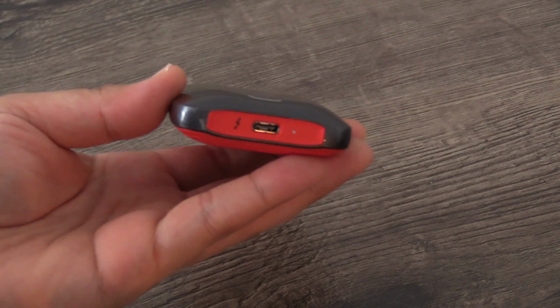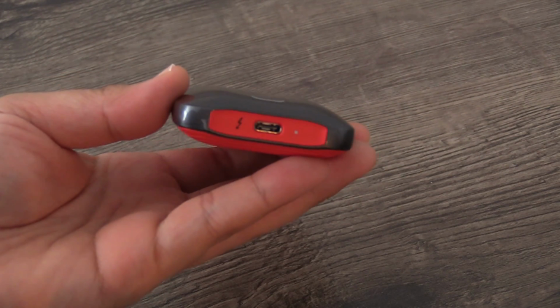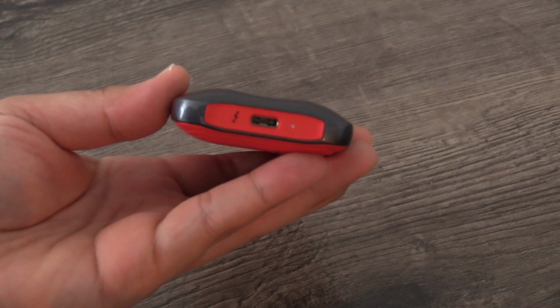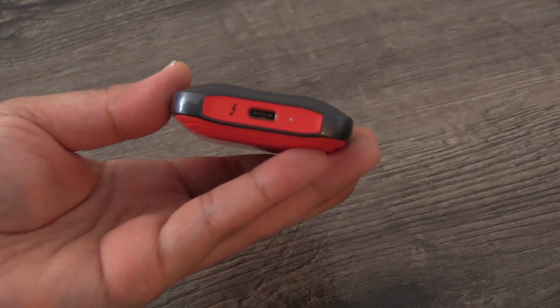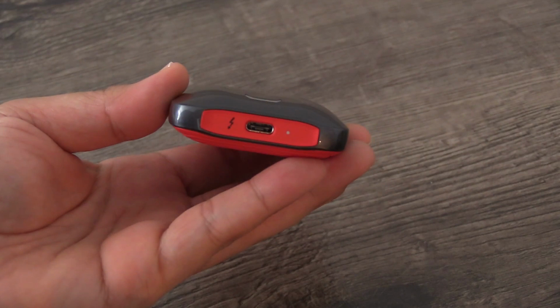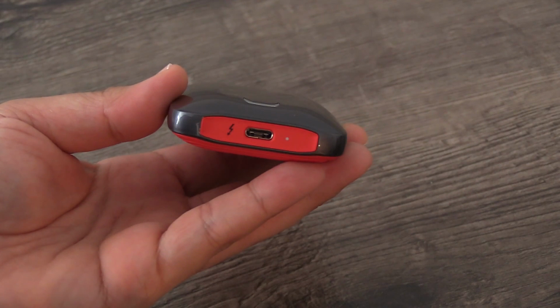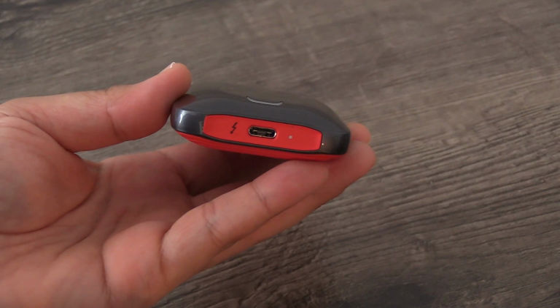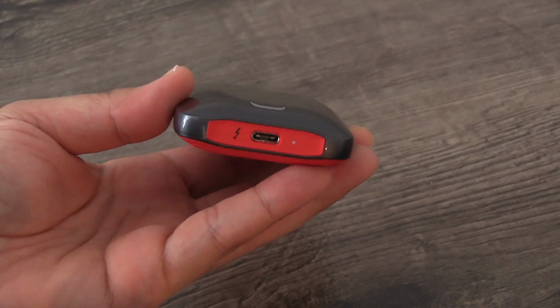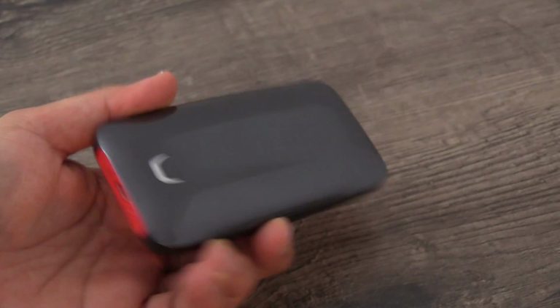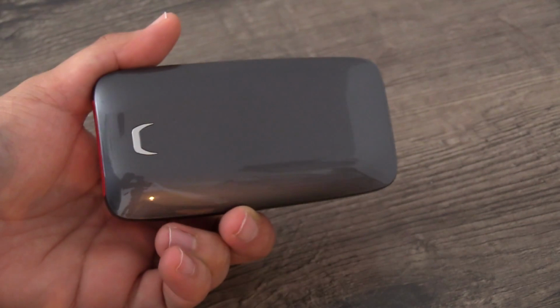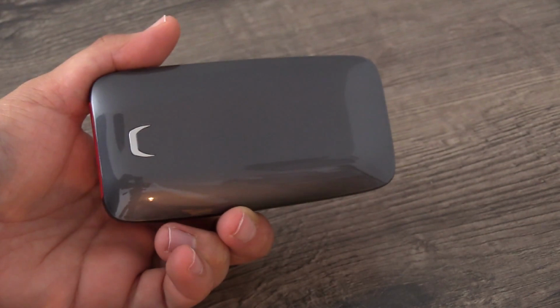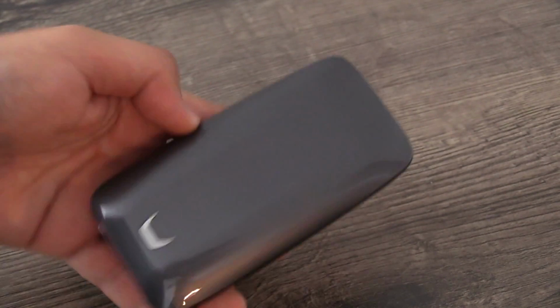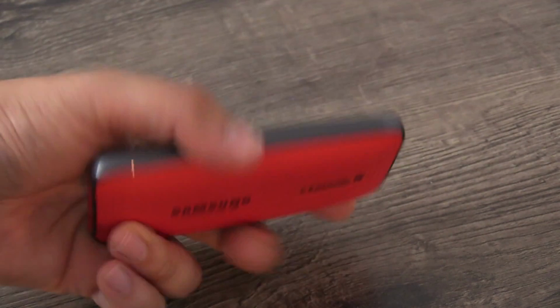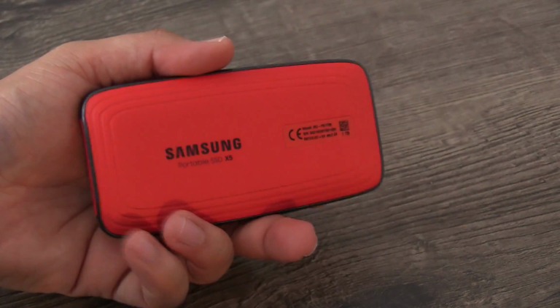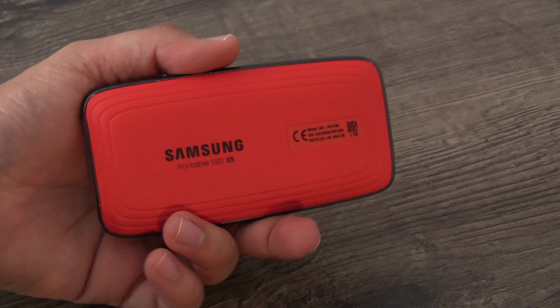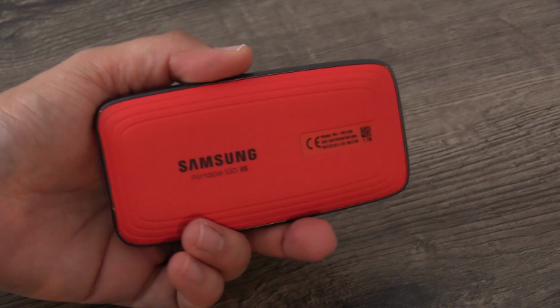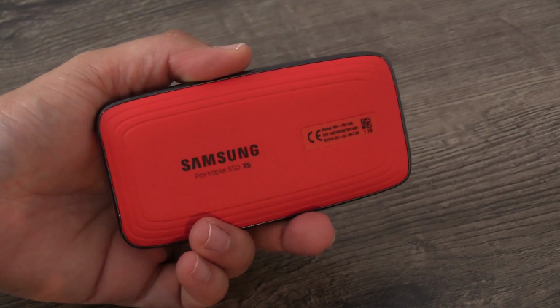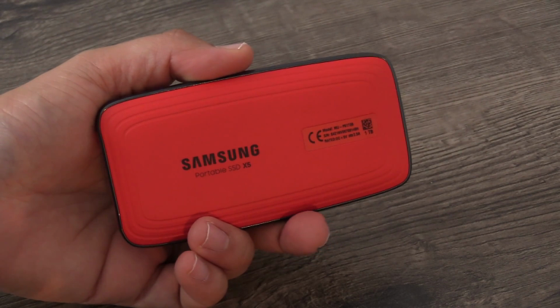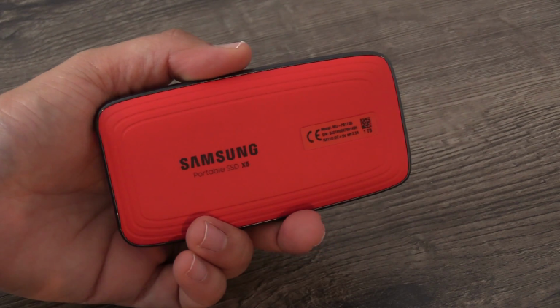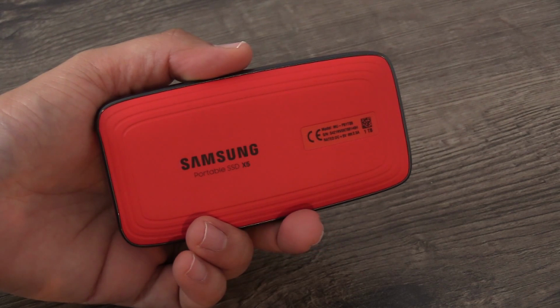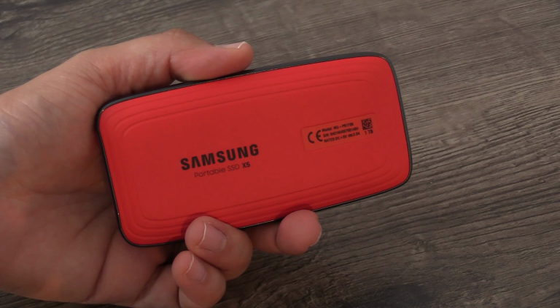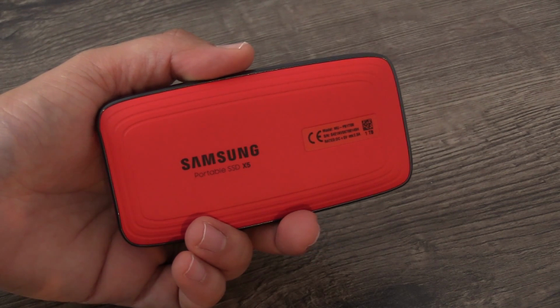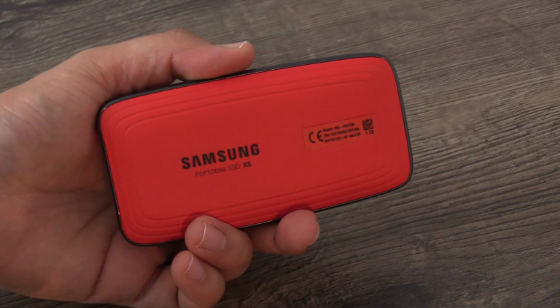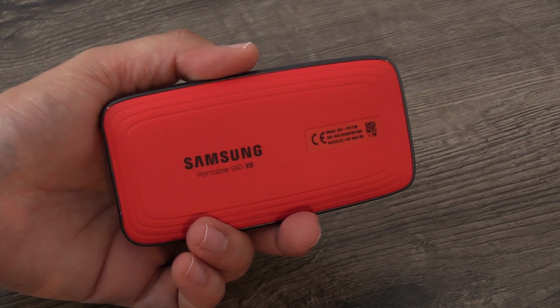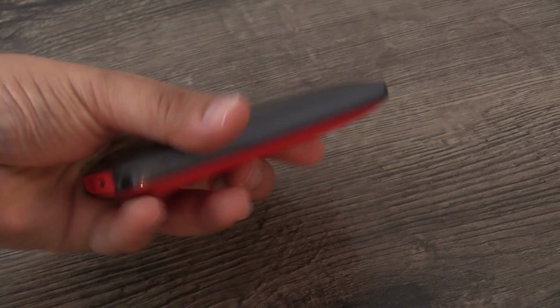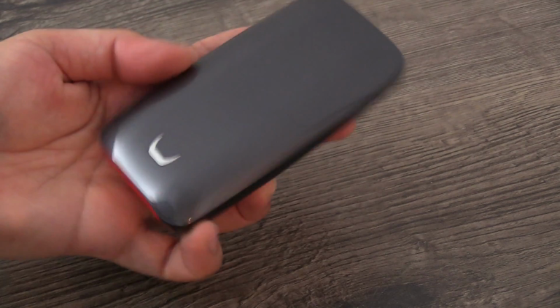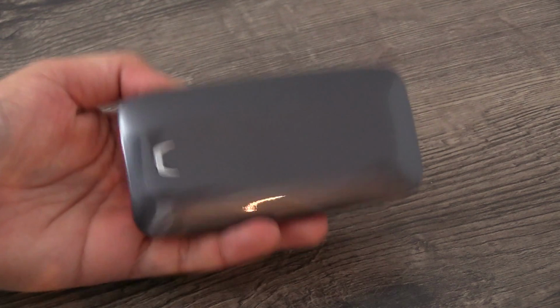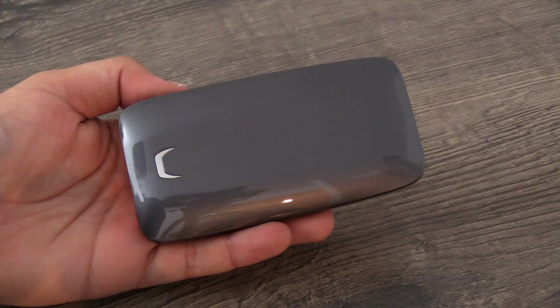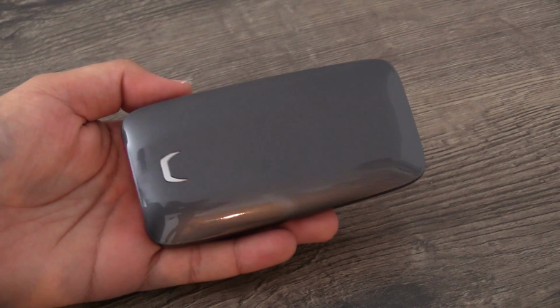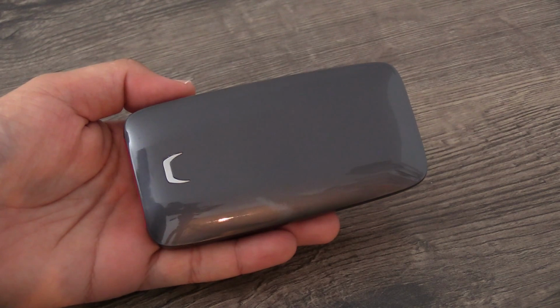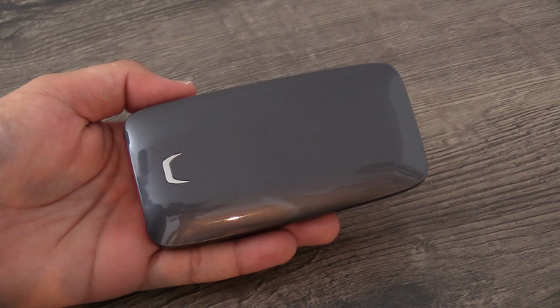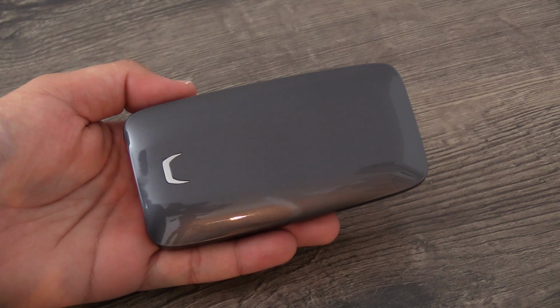The Portable SSD X5 is pretty fast, giving you a sequential read of up to 2800 megabytes per second and a sequential write of up to 2300 megabytes per second, which is very fast.